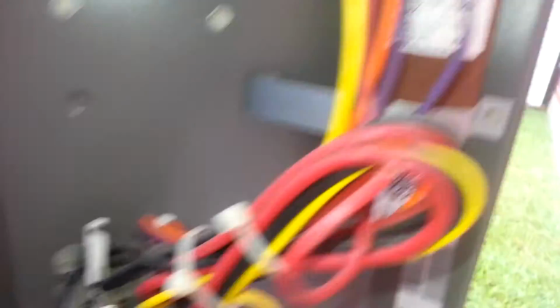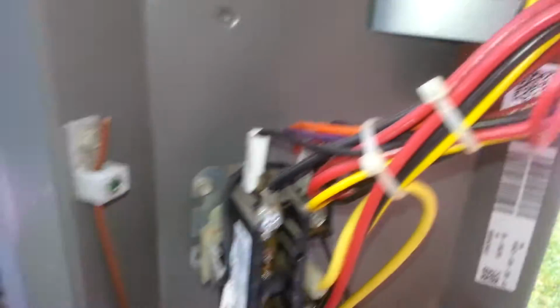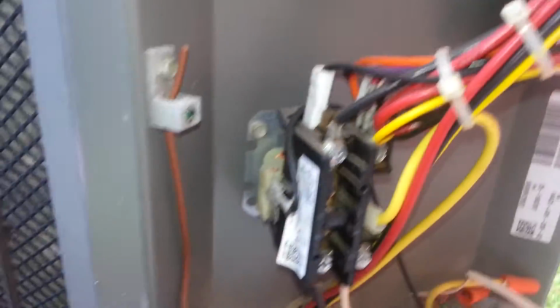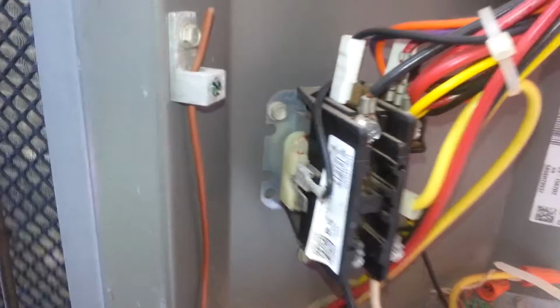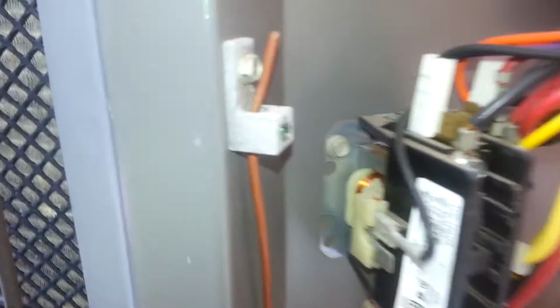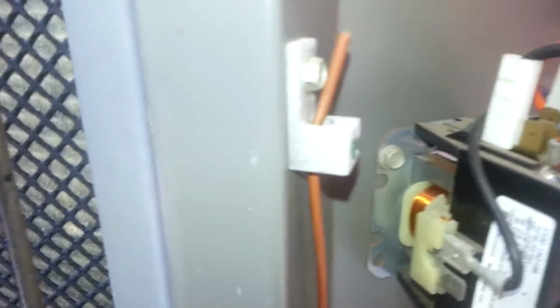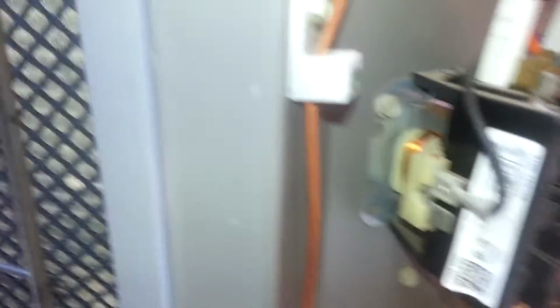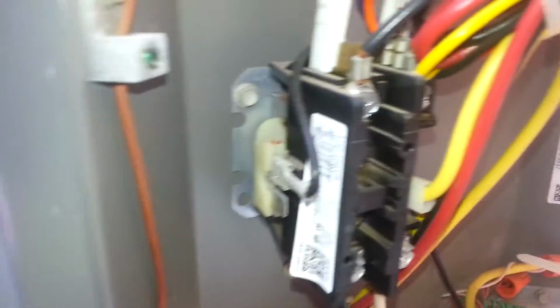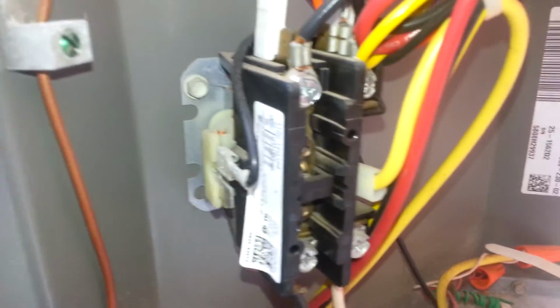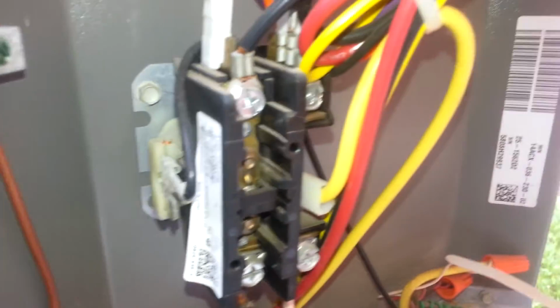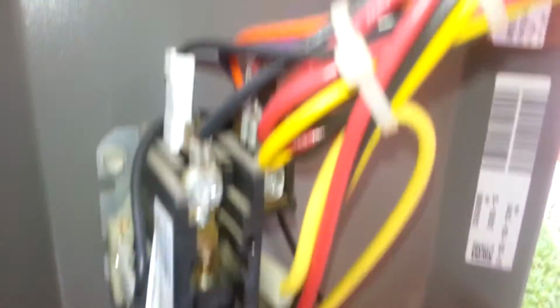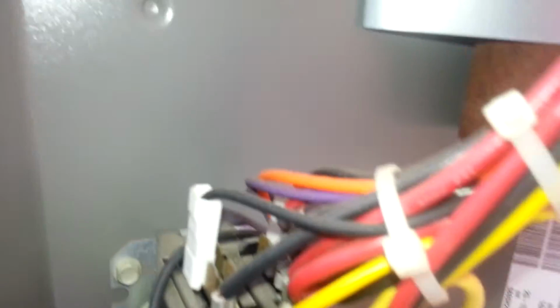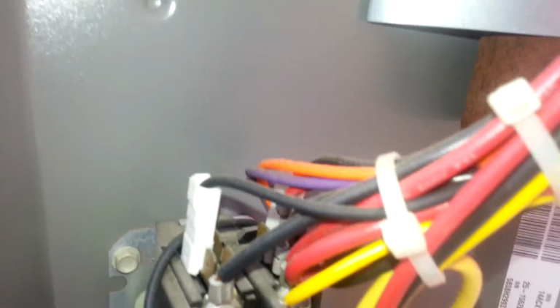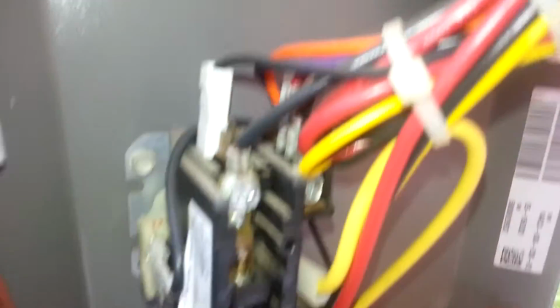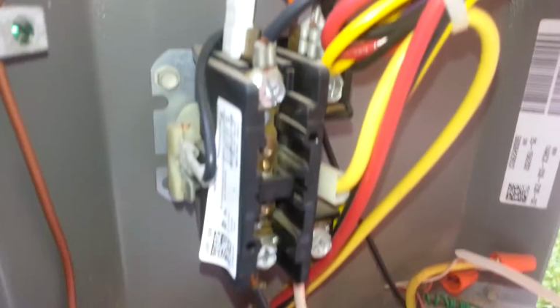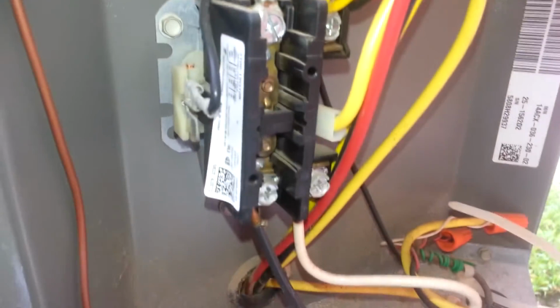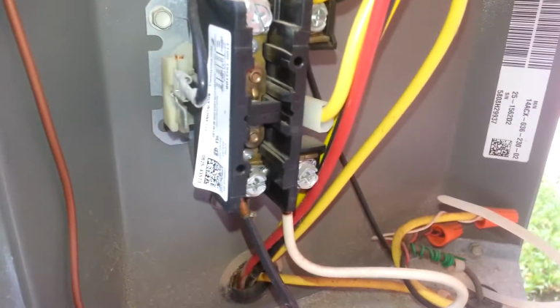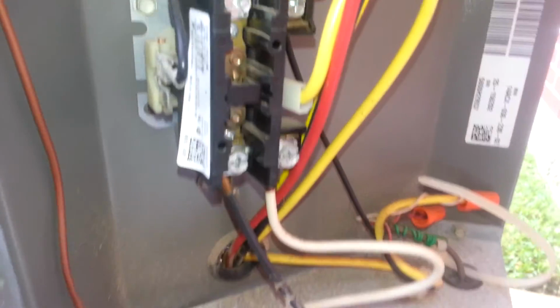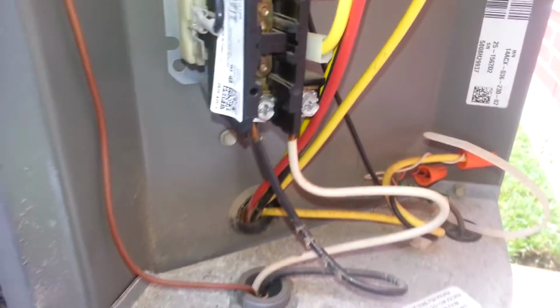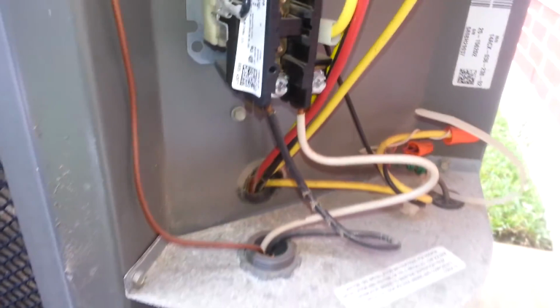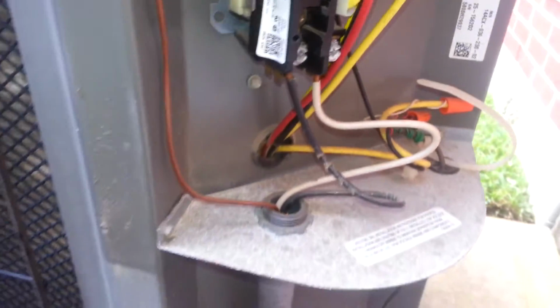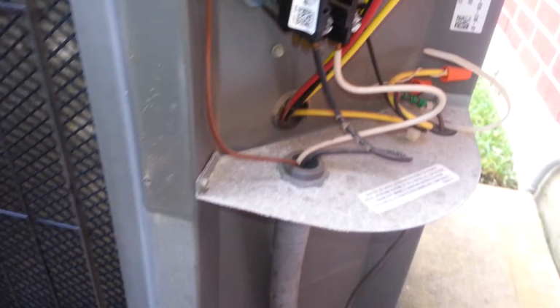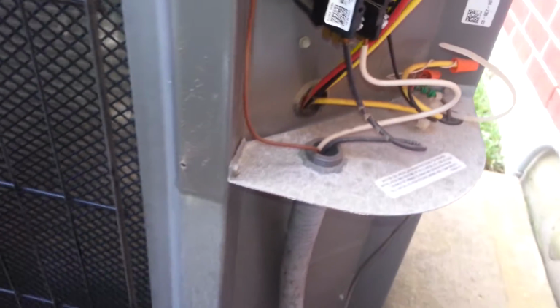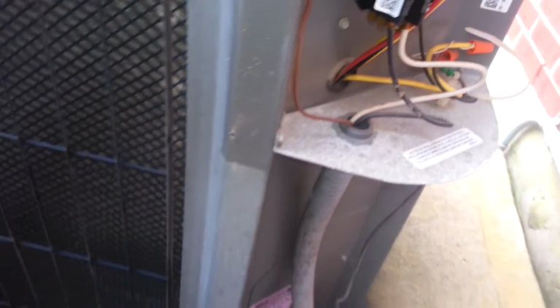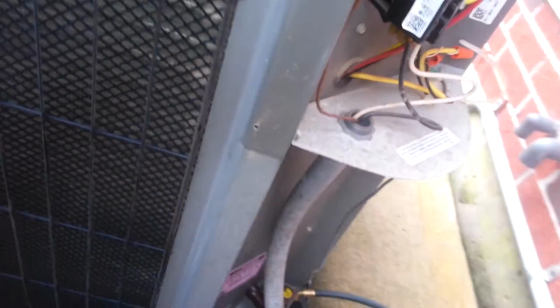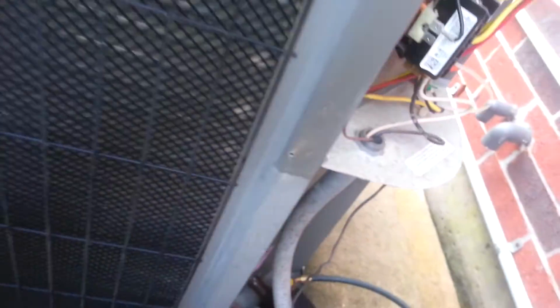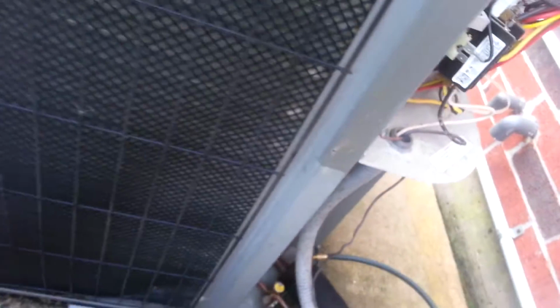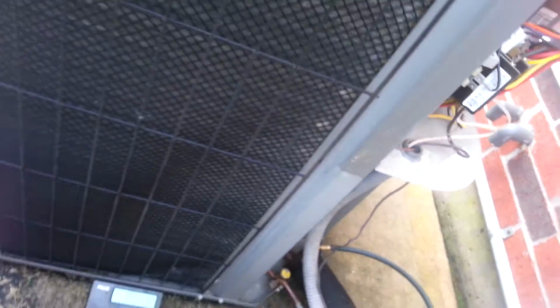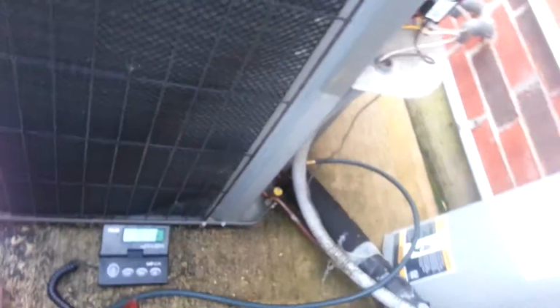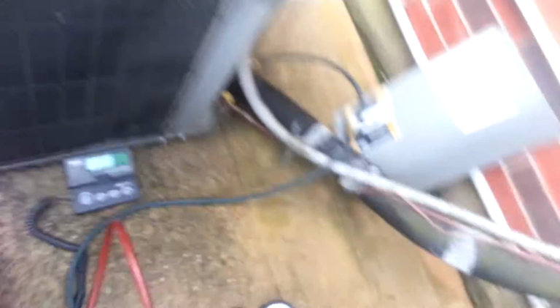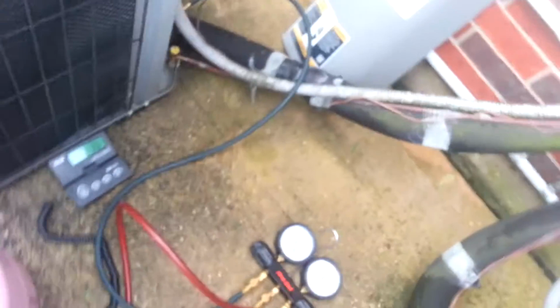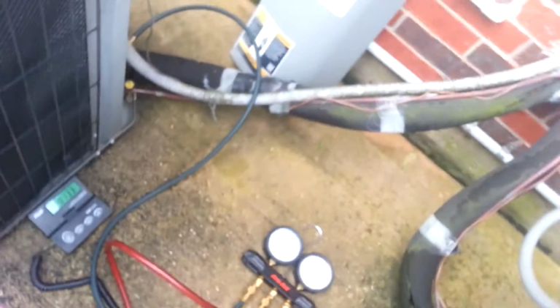And here's the contactor here. This is a 7-year-old unit.